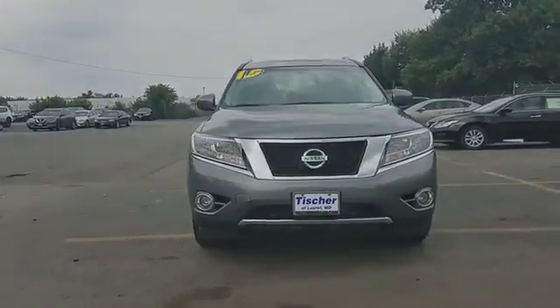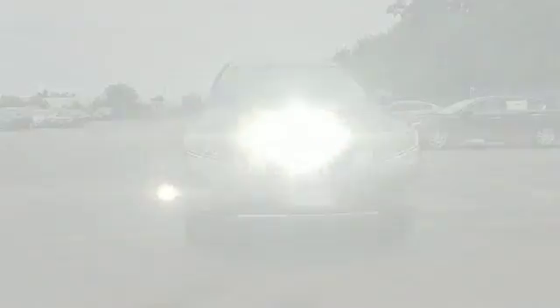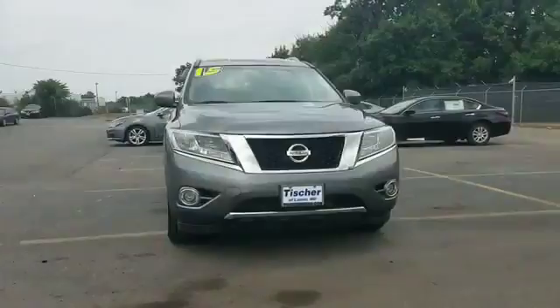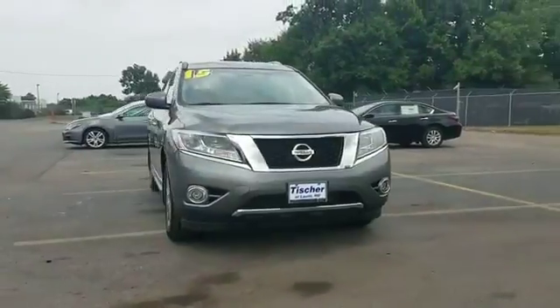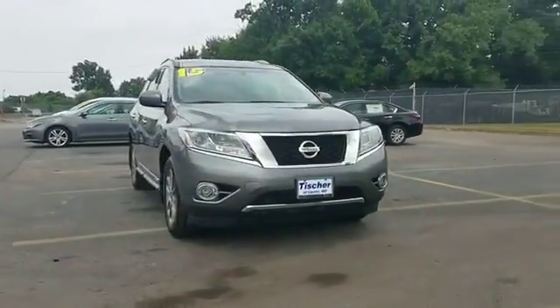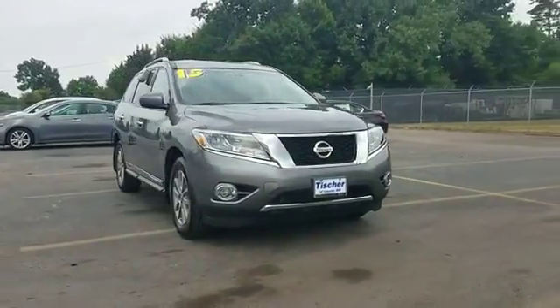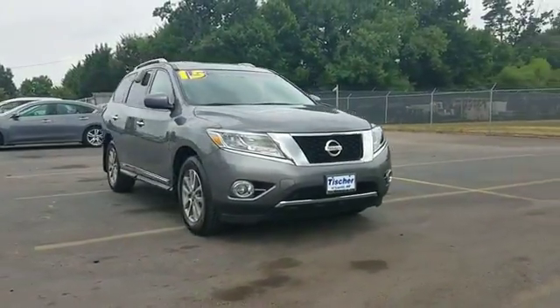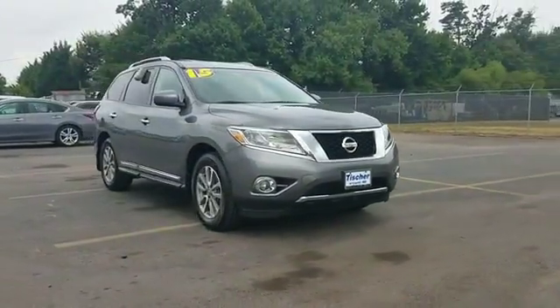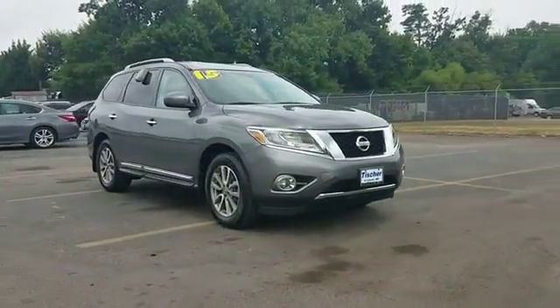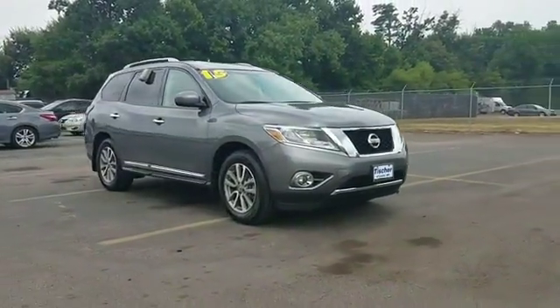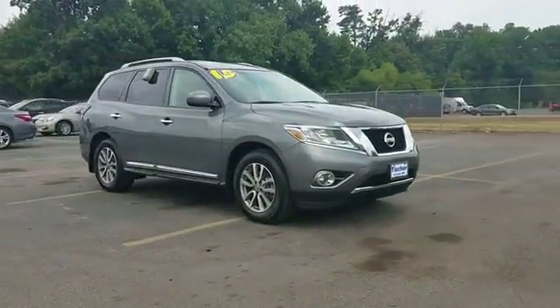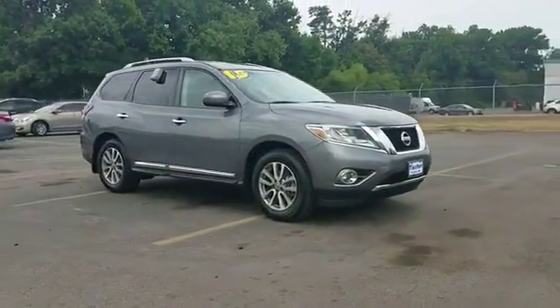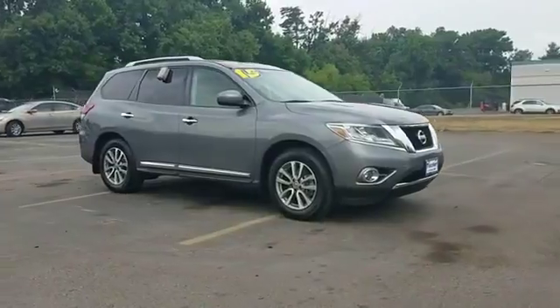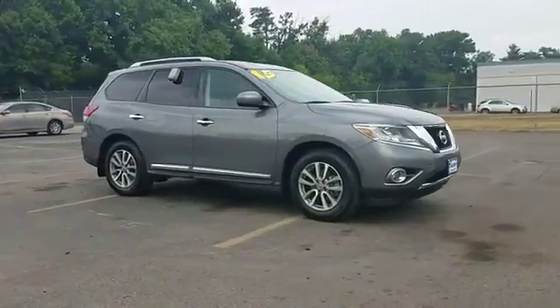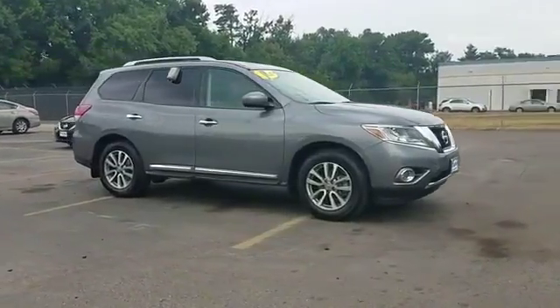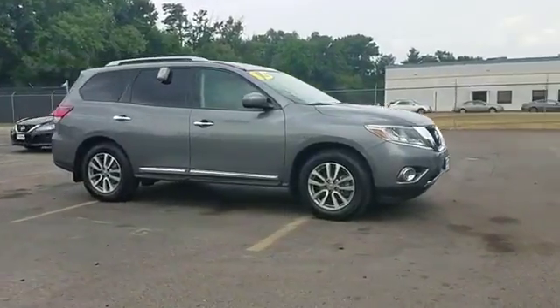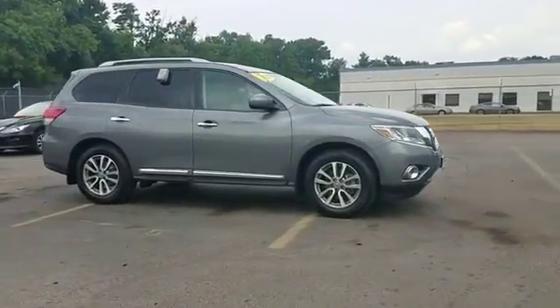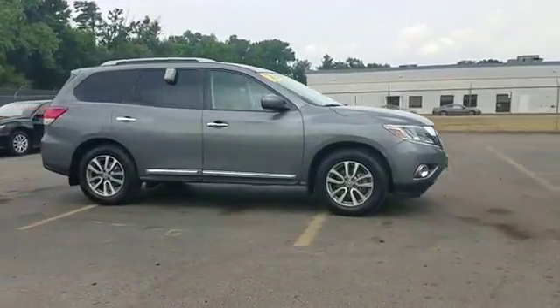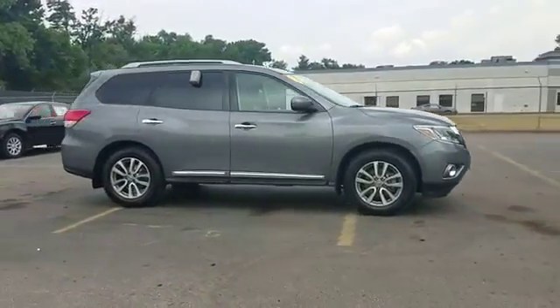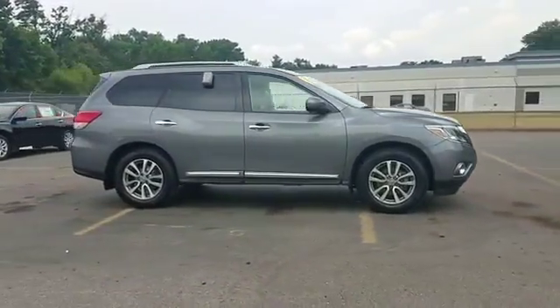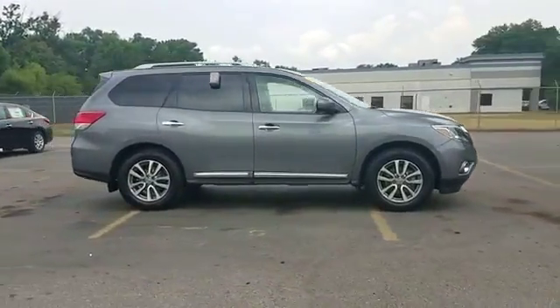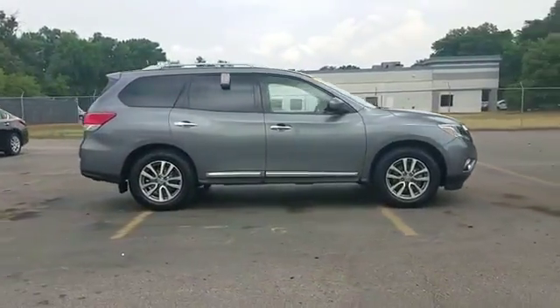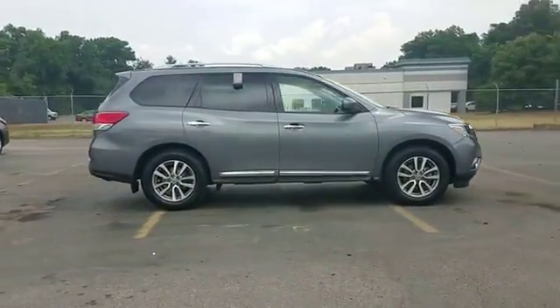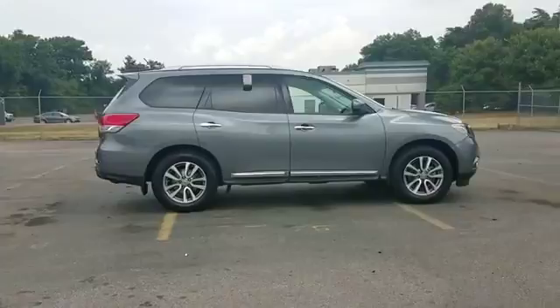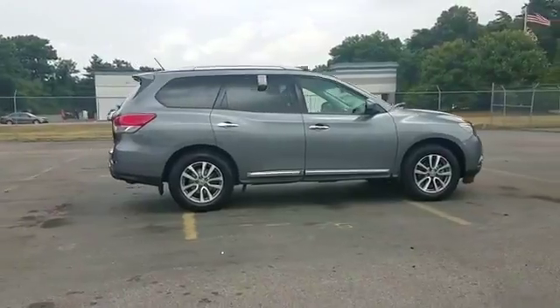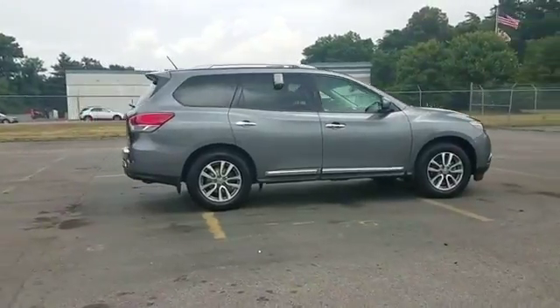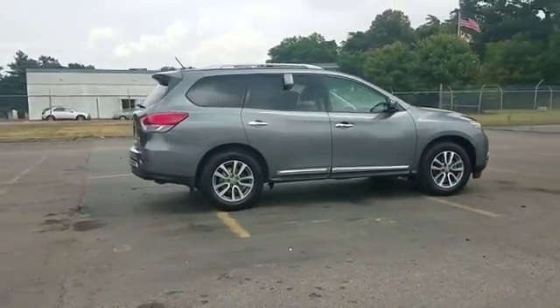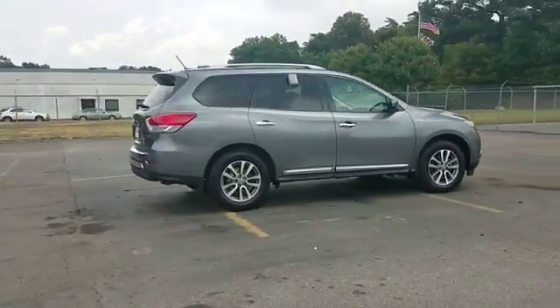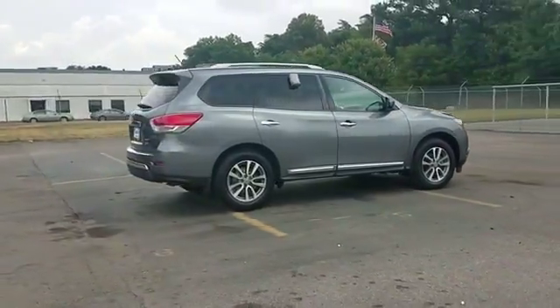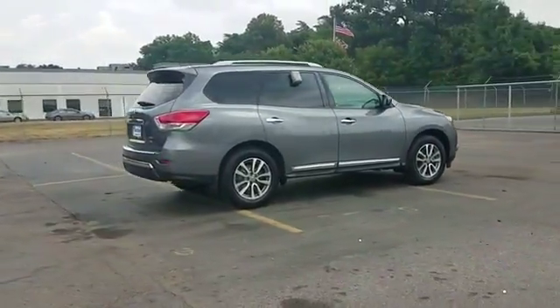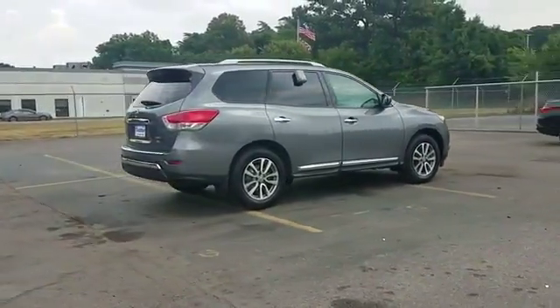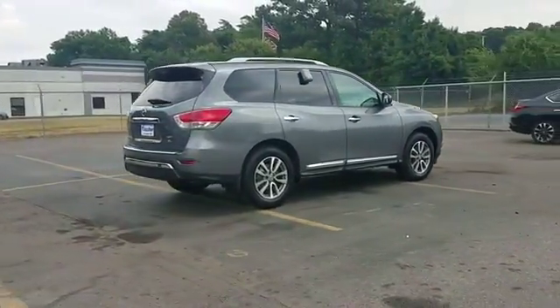2015 Nissan Pathfinder with less than 46,000 miles on the odometer. This SUV offers space as well as power and performance. Find what you are looking for and more with these extra features.